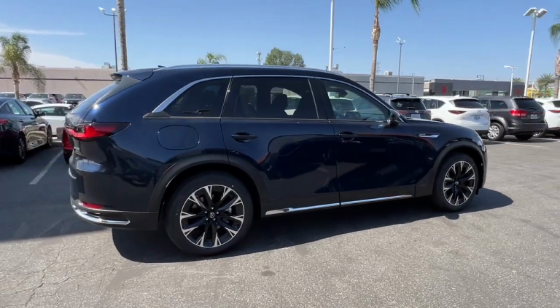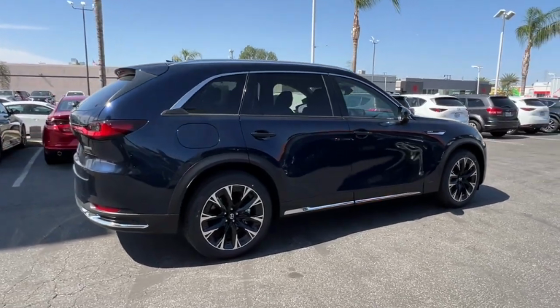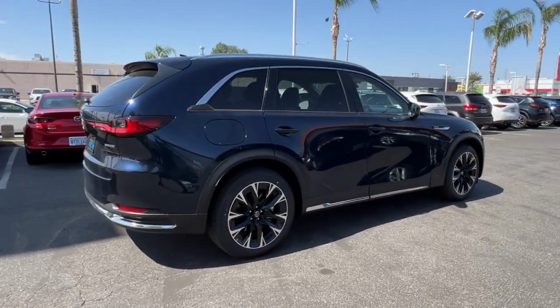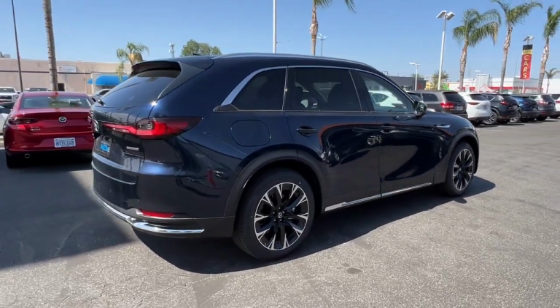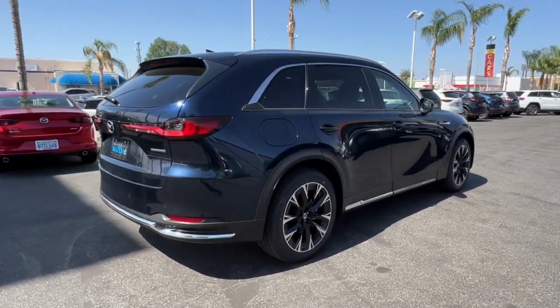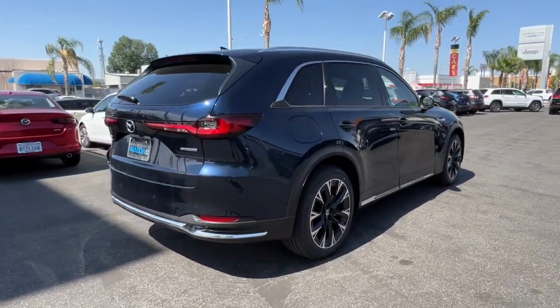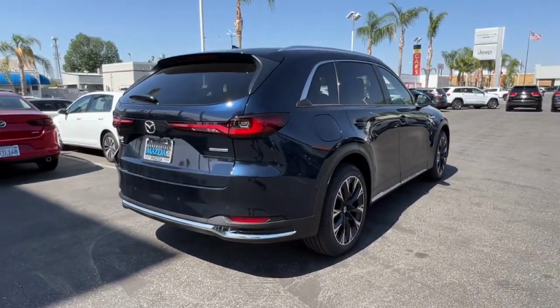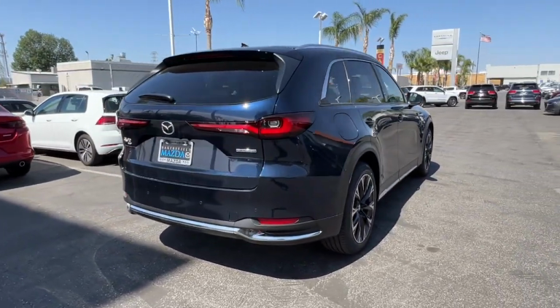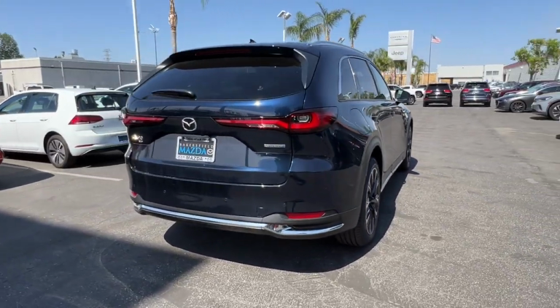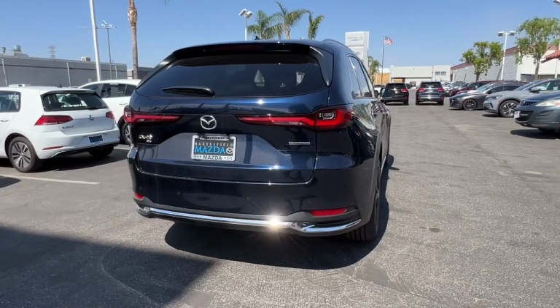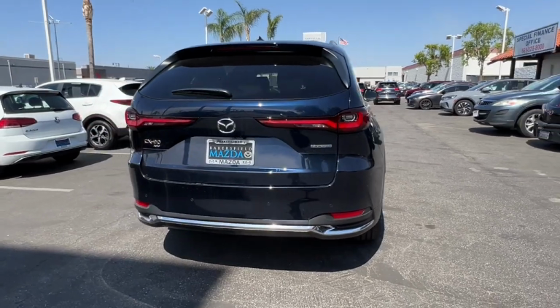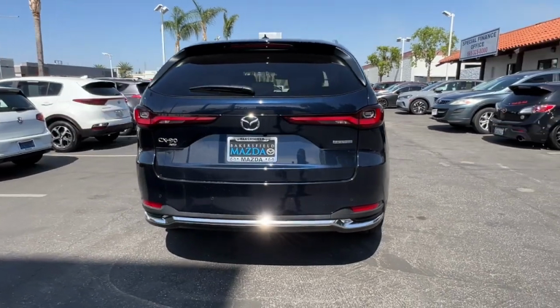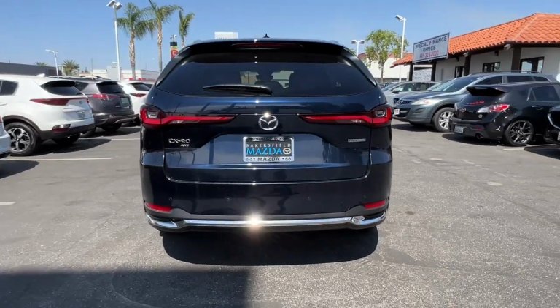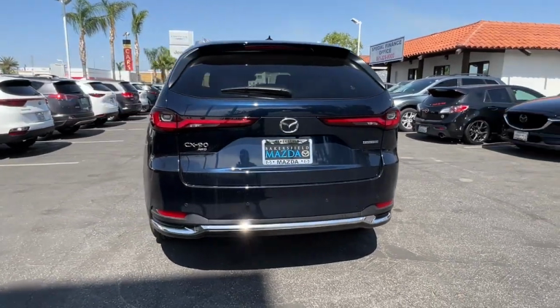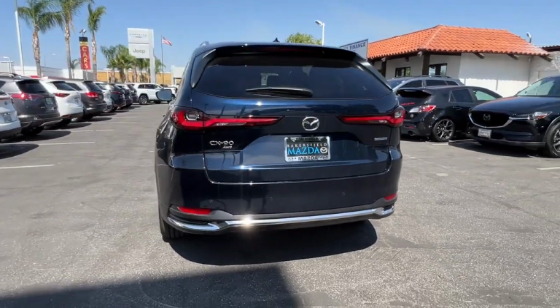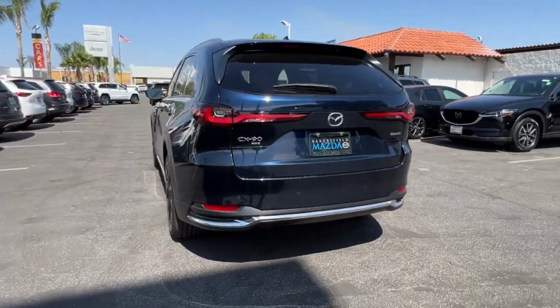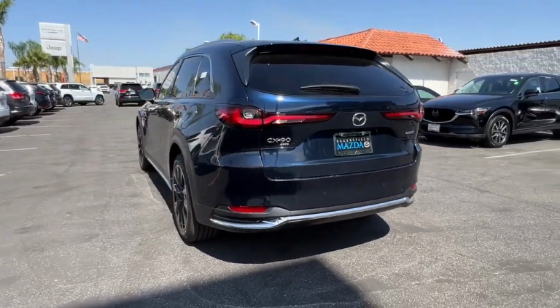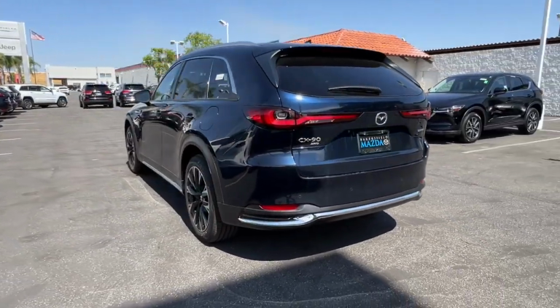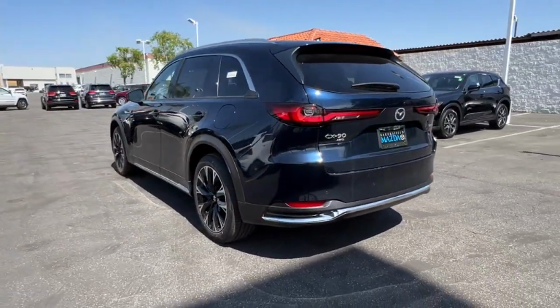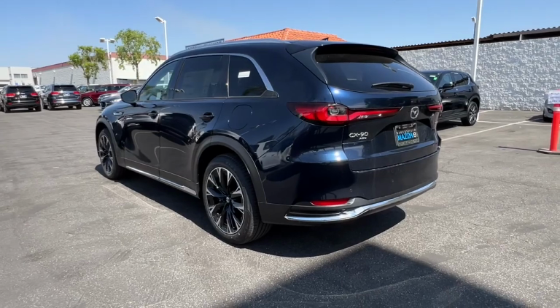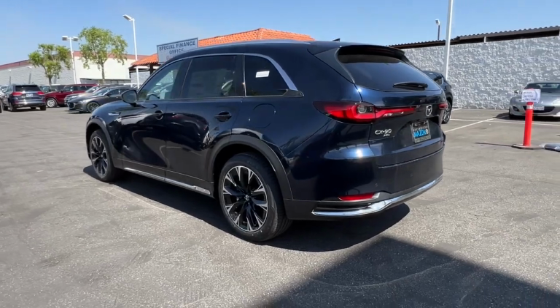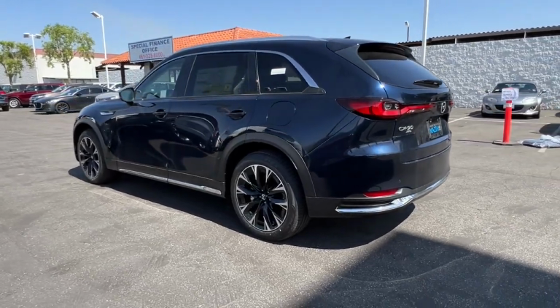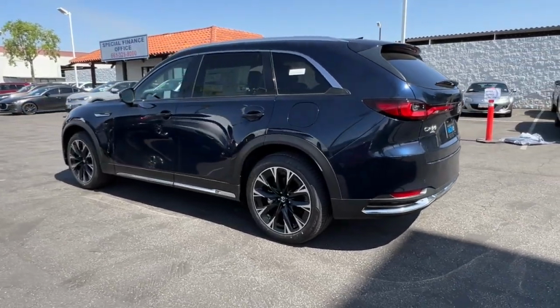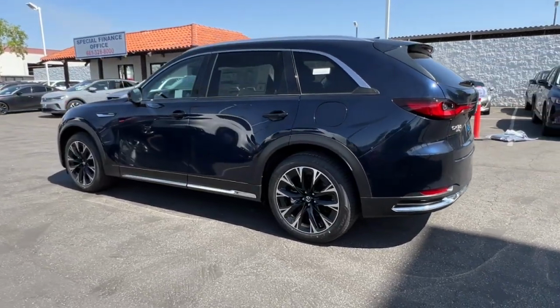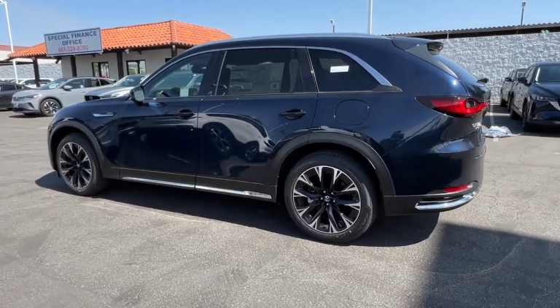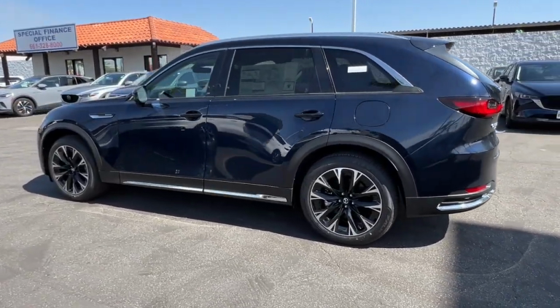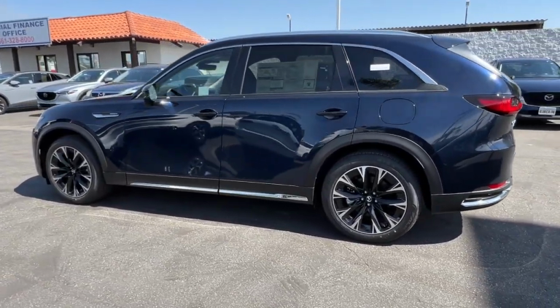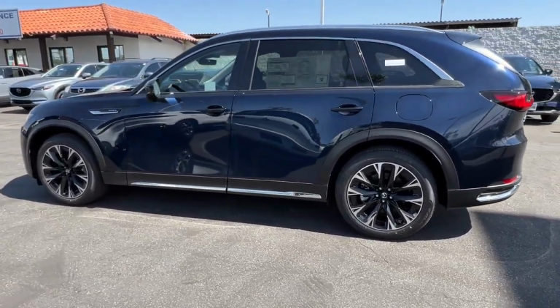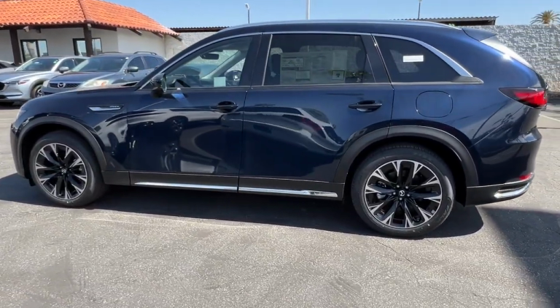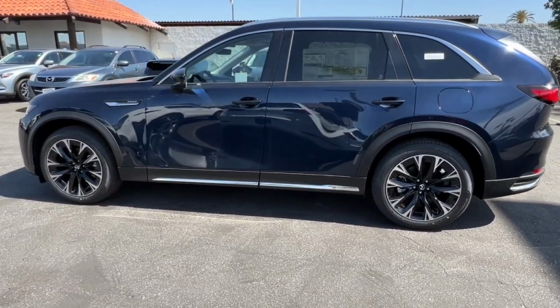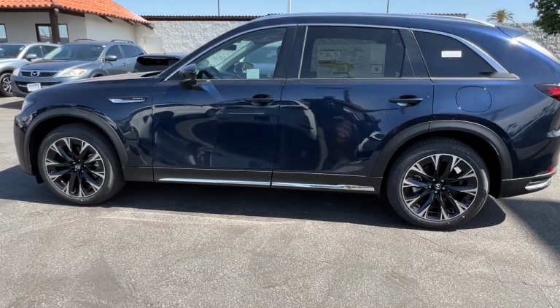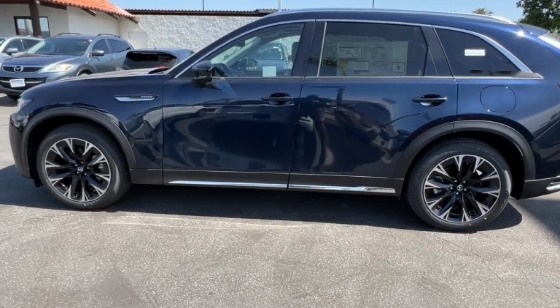The following are some of this vehicle's highlighted options: head-up display, panoramic roof, navigation system, keyless entry, moonroof, heated mirrors, power passenger seat, satellite radio, power liftgate, power driver seat.